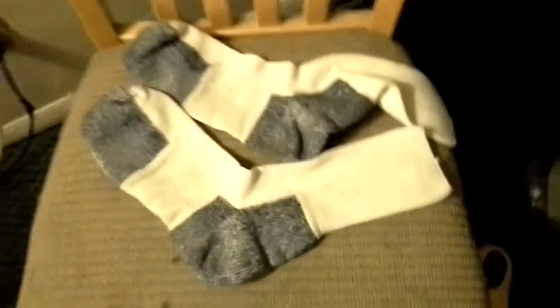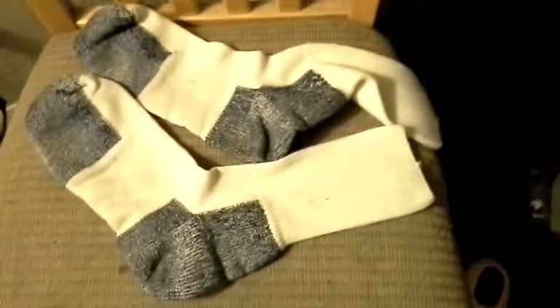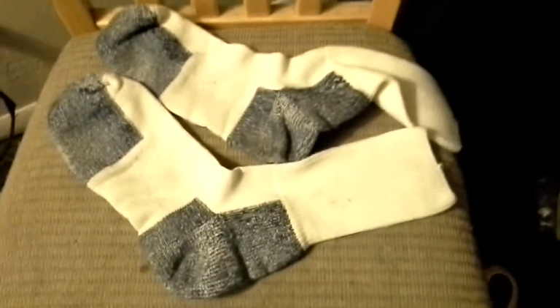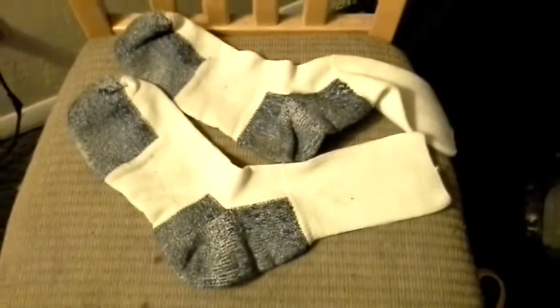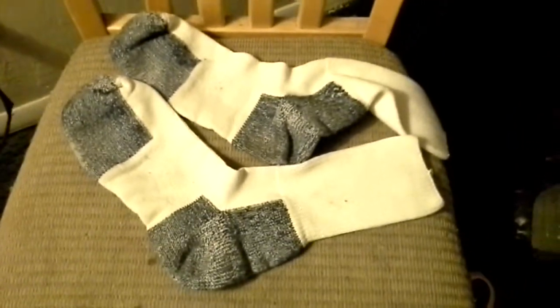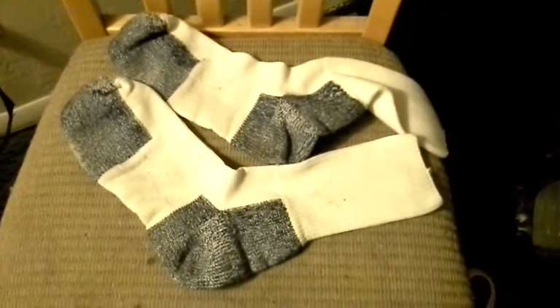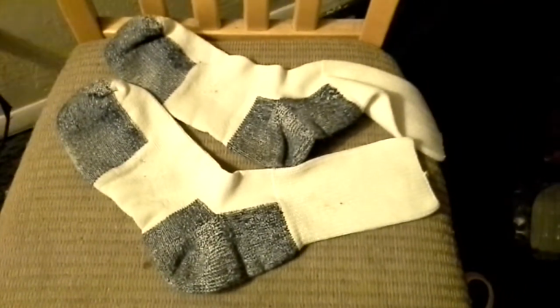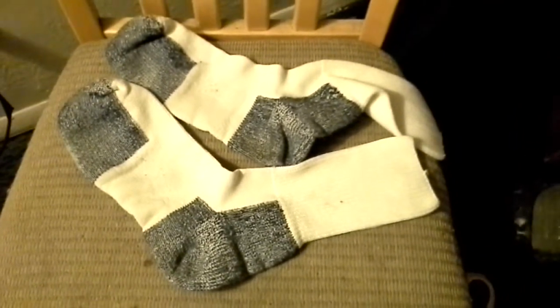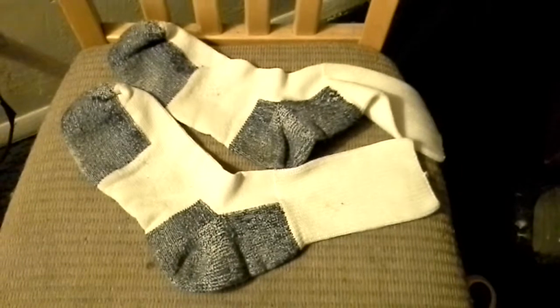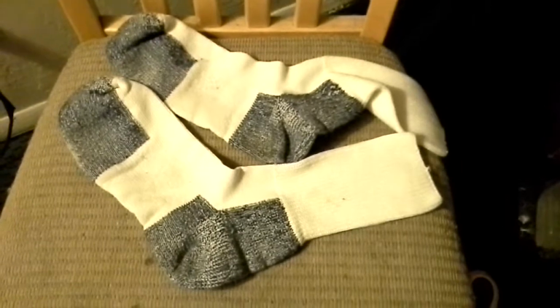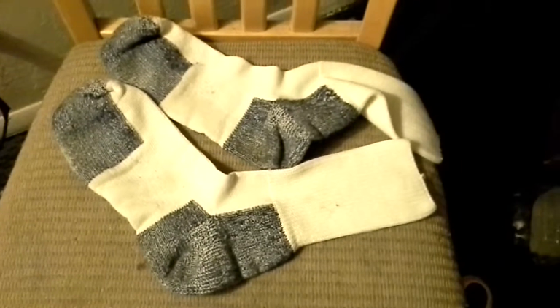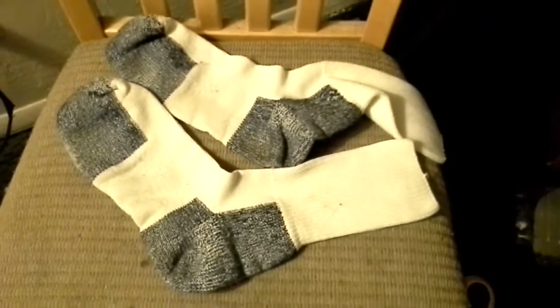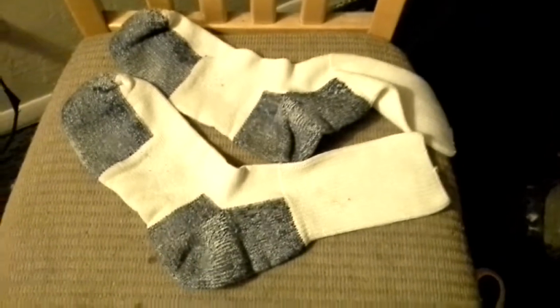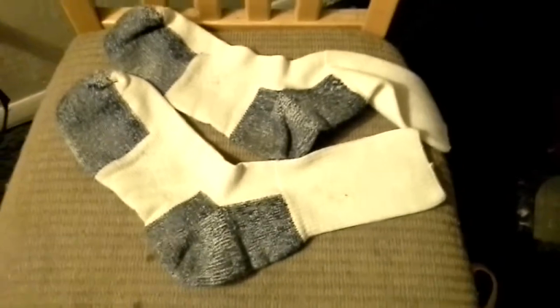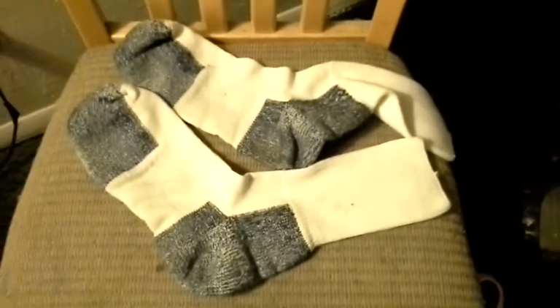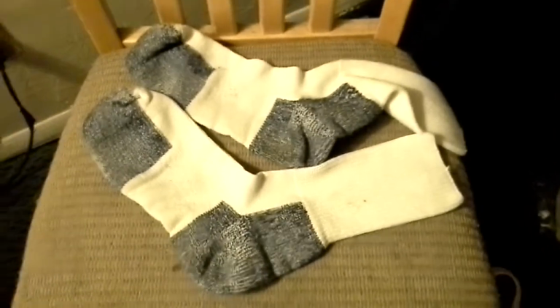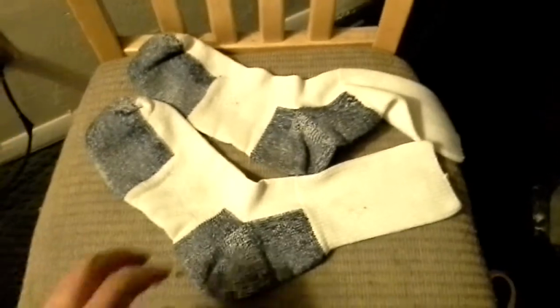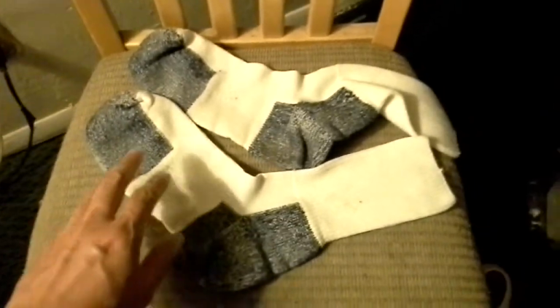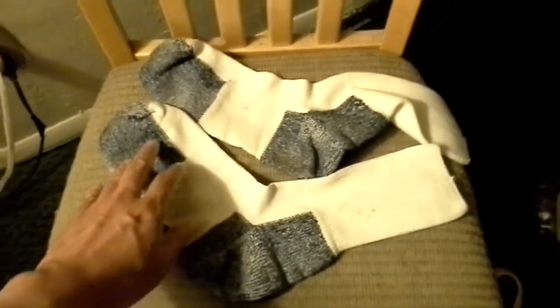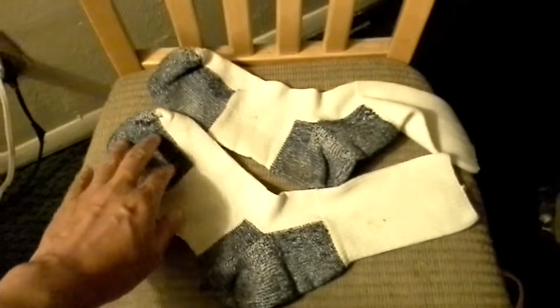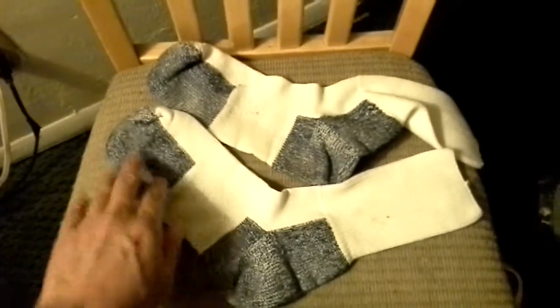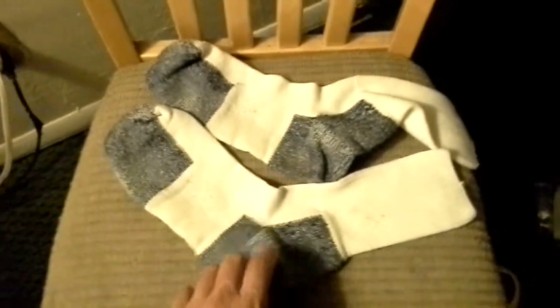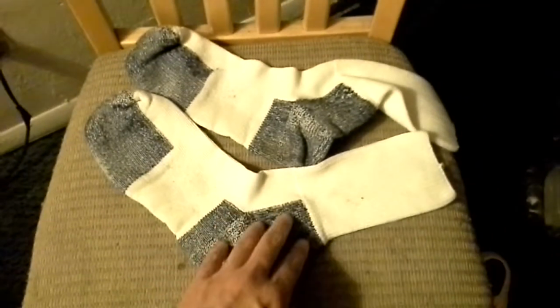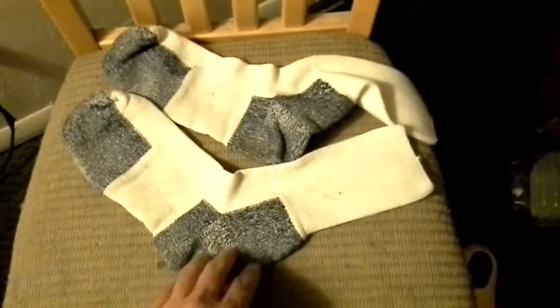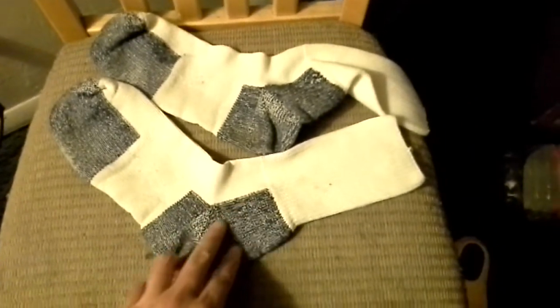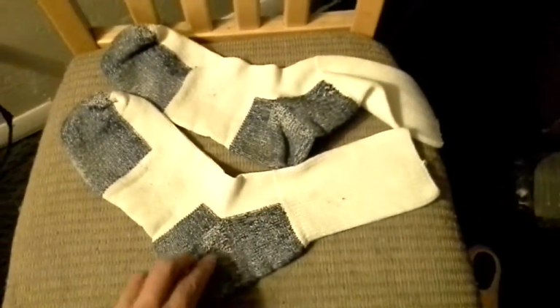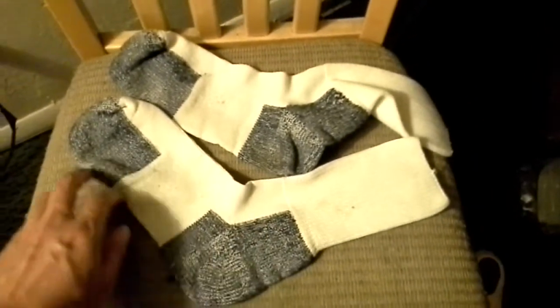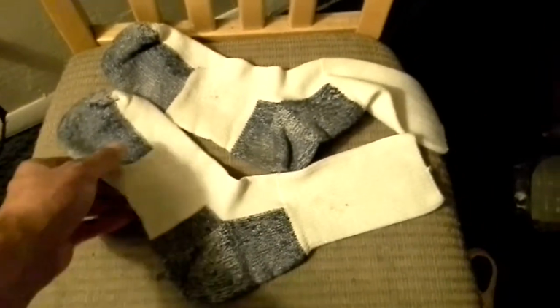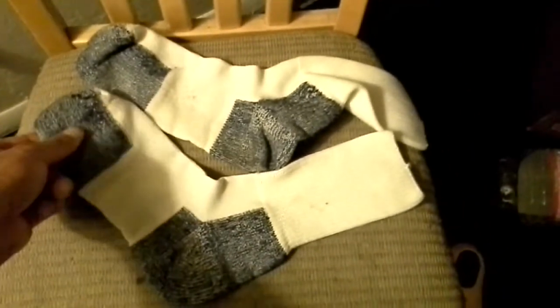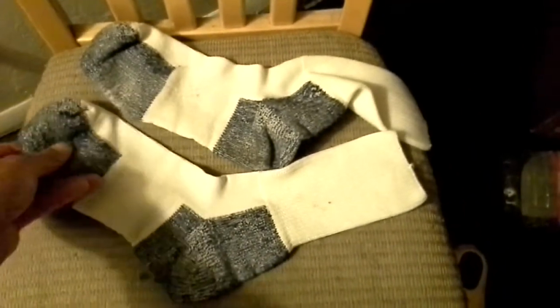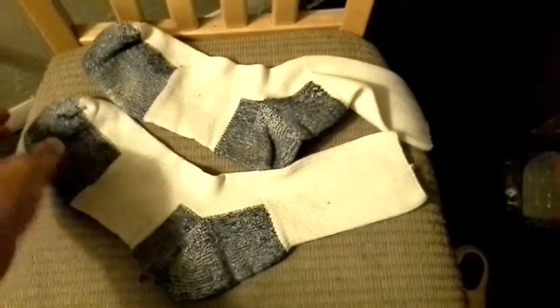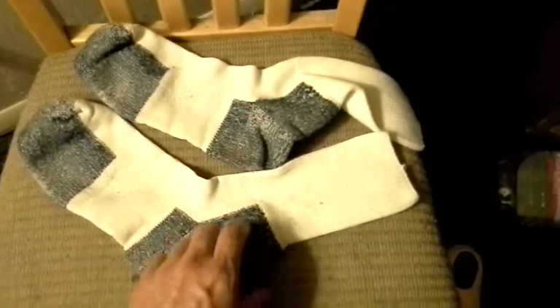It's Adam at Whisper Reviews. This is the Thorlo Running Sock. Easily recognizable from long, long distance away — it's got the different color toe and heel. They kind of pioneered this look. It's an excellent, well-made sock.